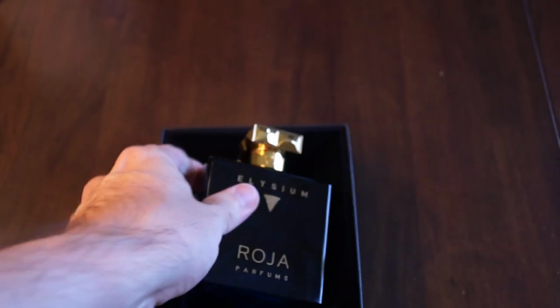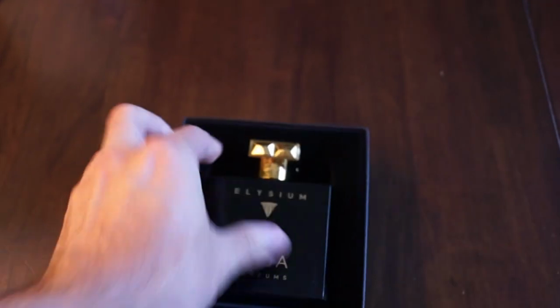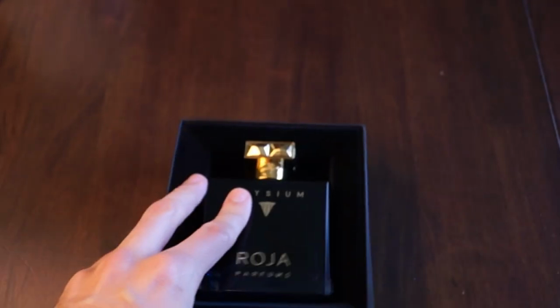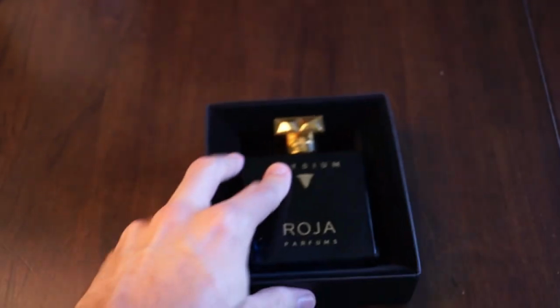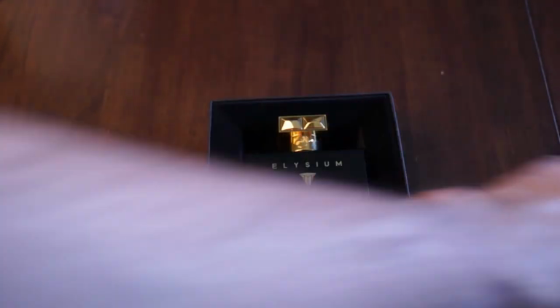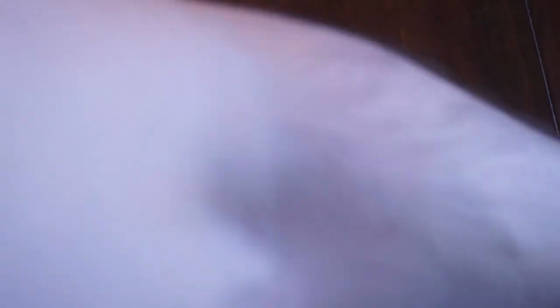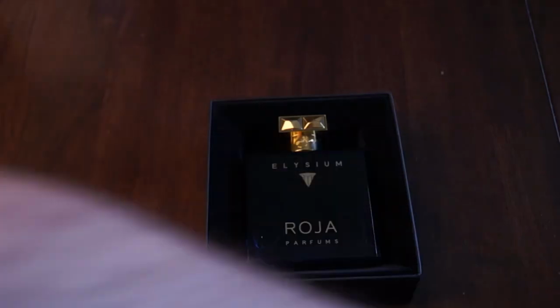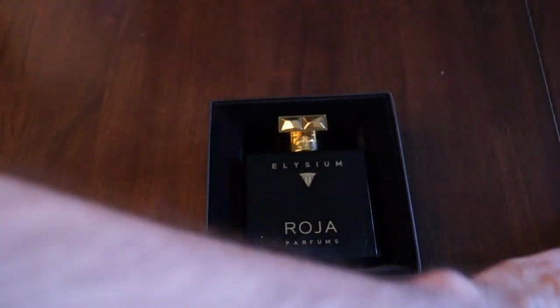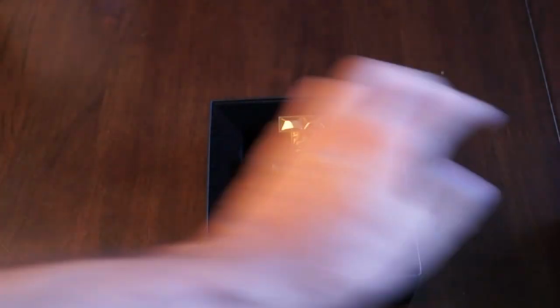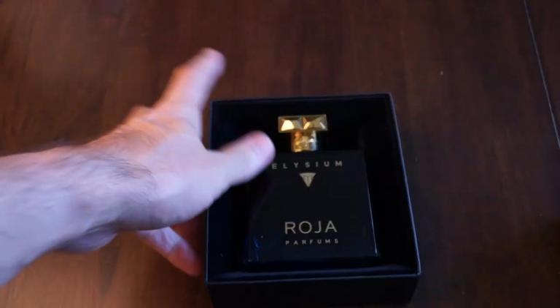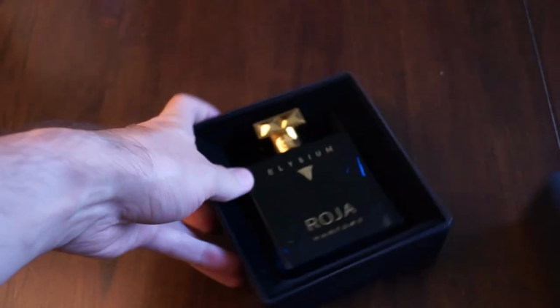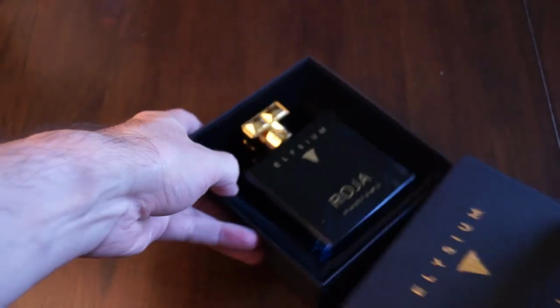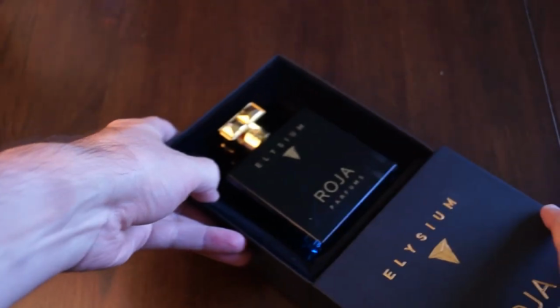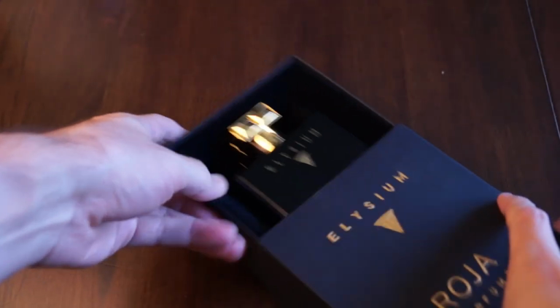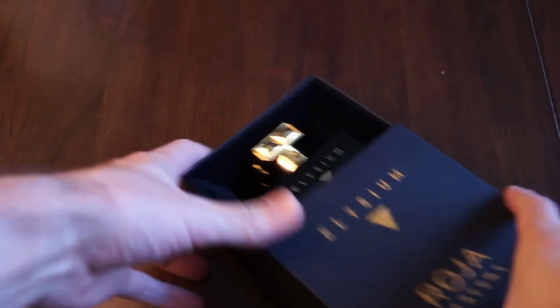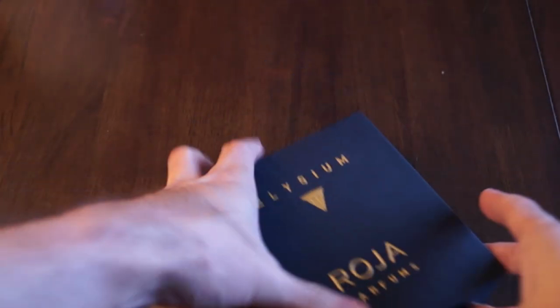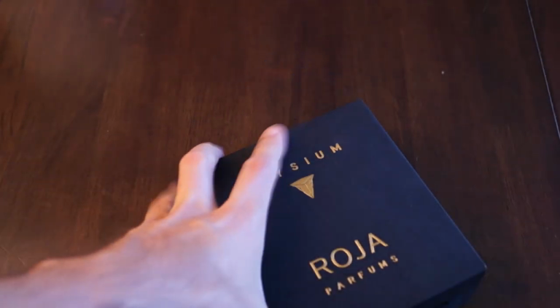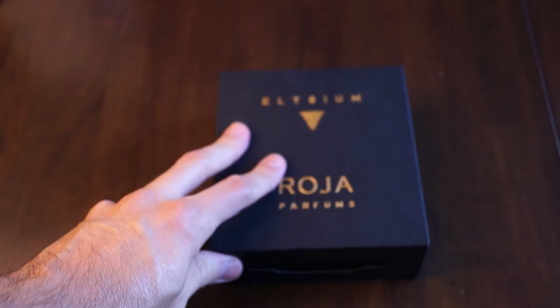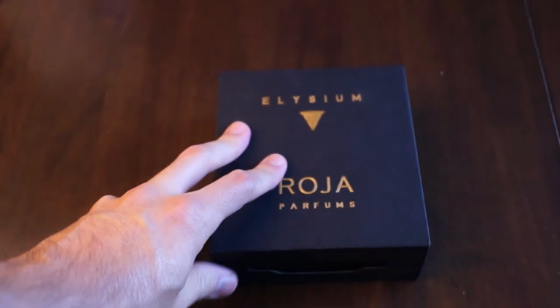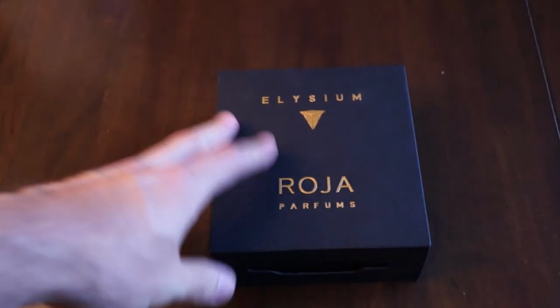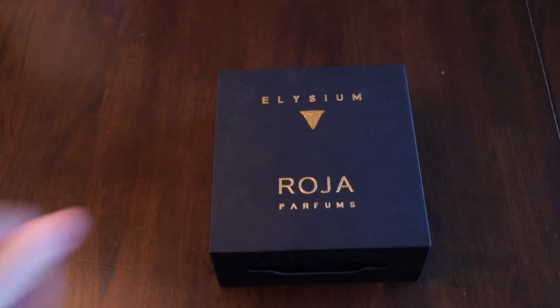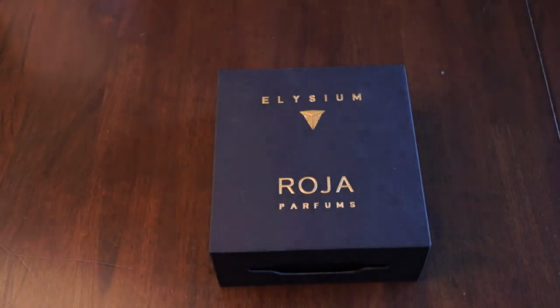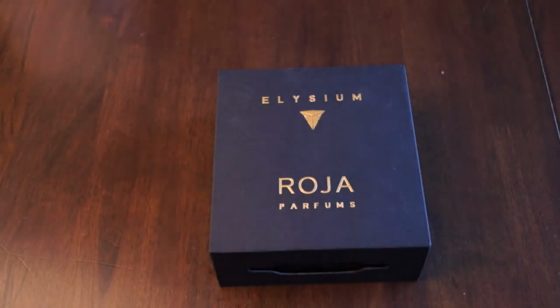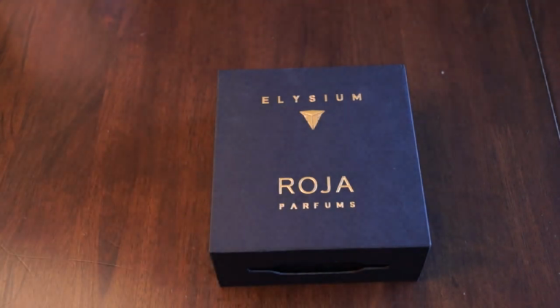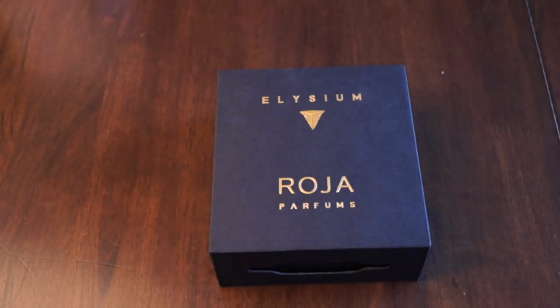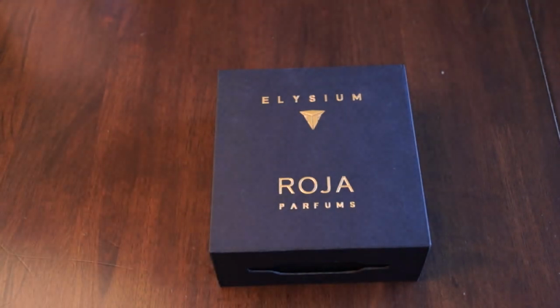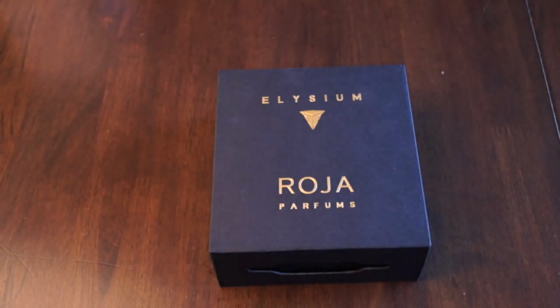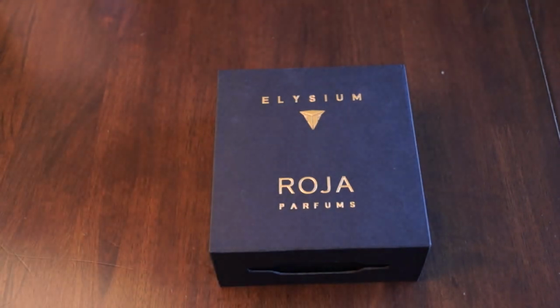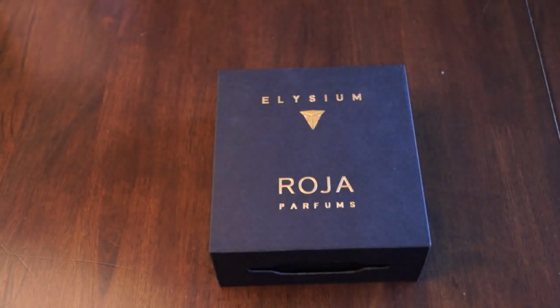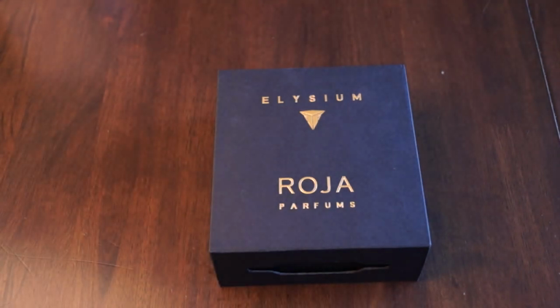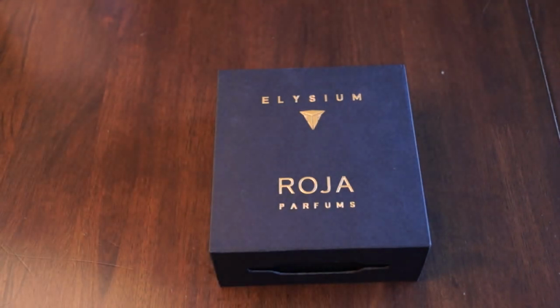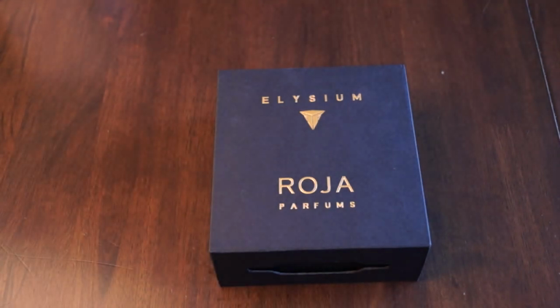So that is all I have for Elysium by Roja Dove. Thanks again for watching. I'll see you next time. I'm Dave at the Fragrance Bros. Bye.